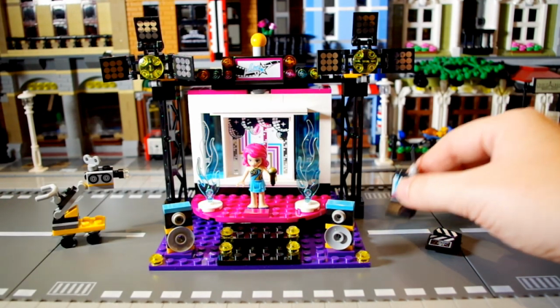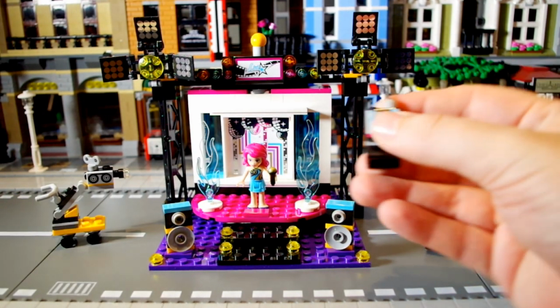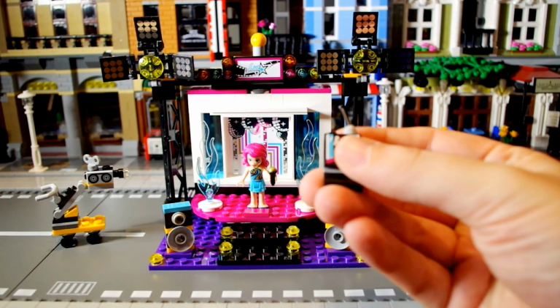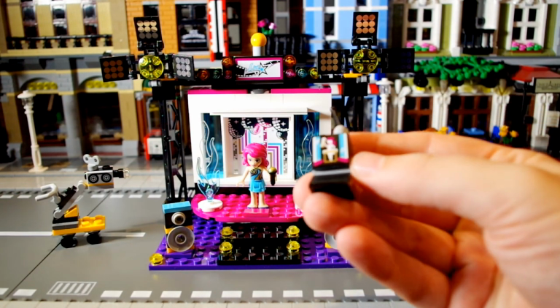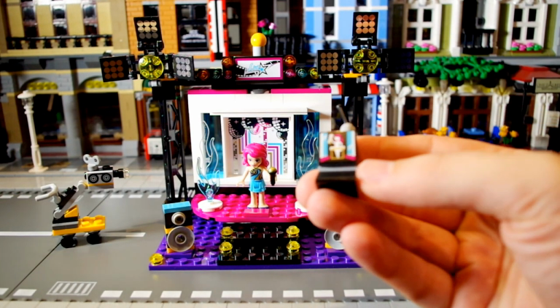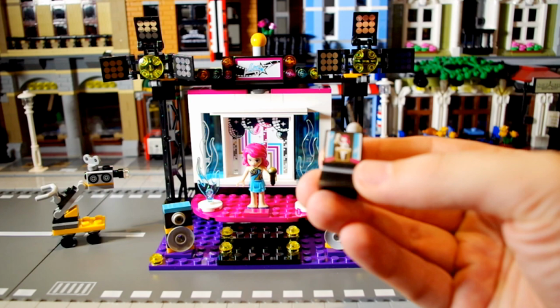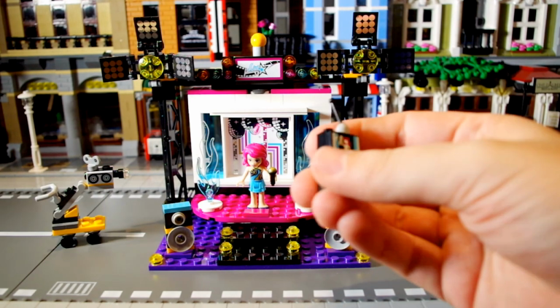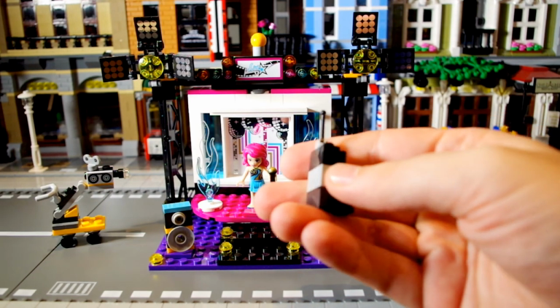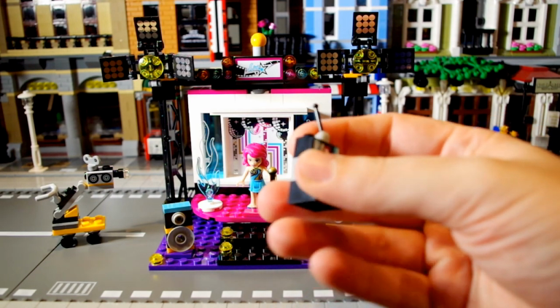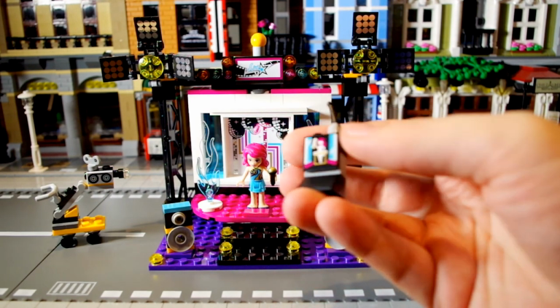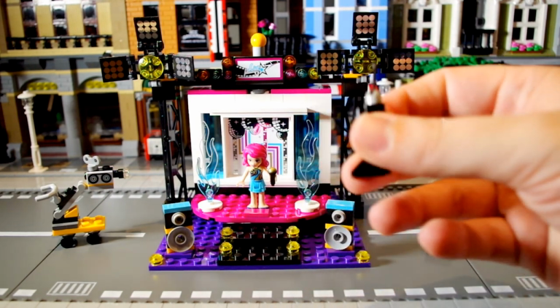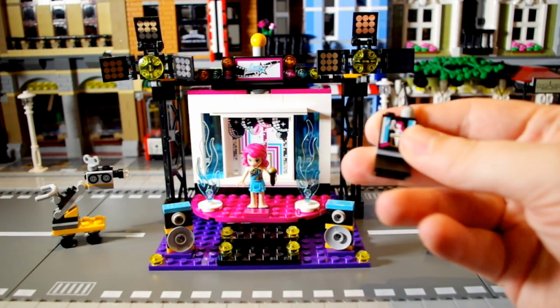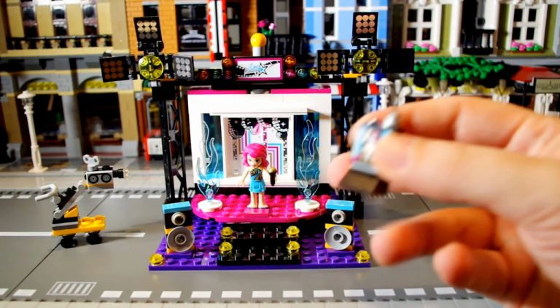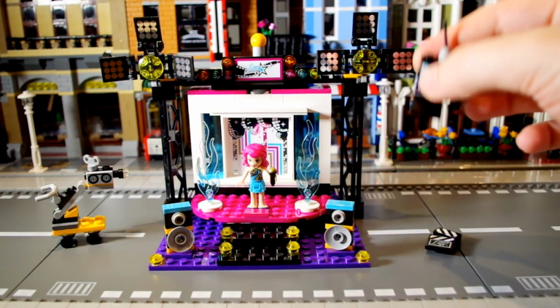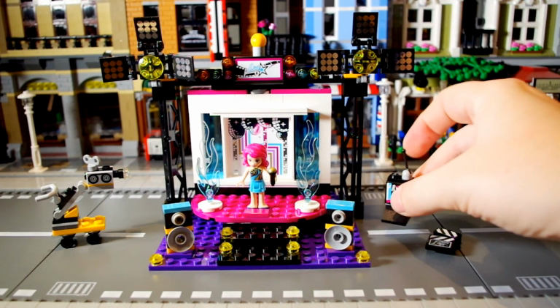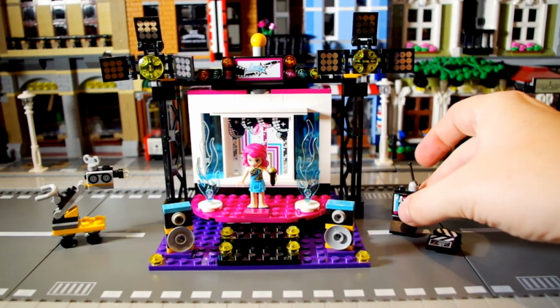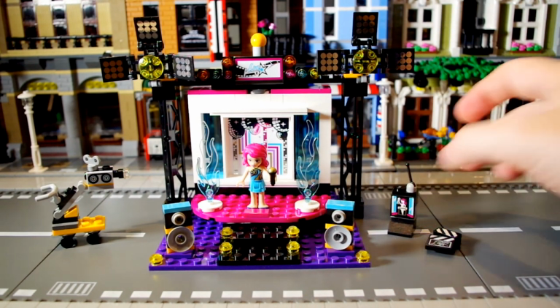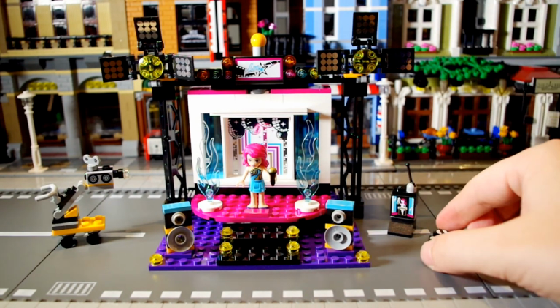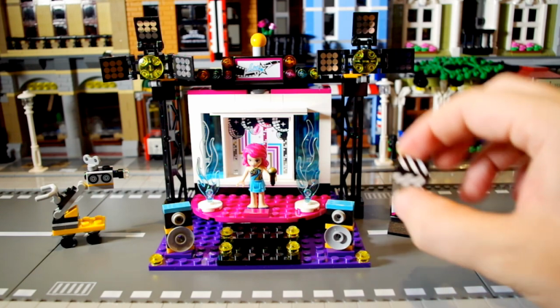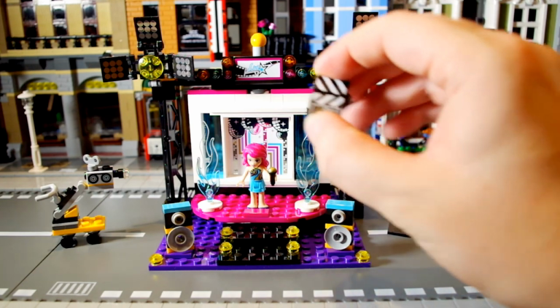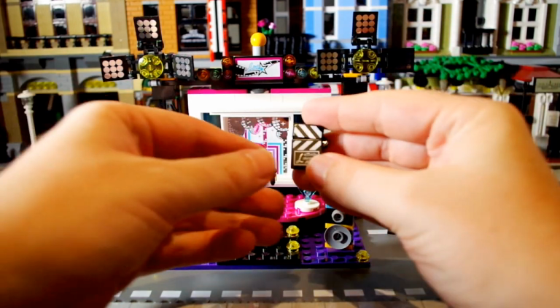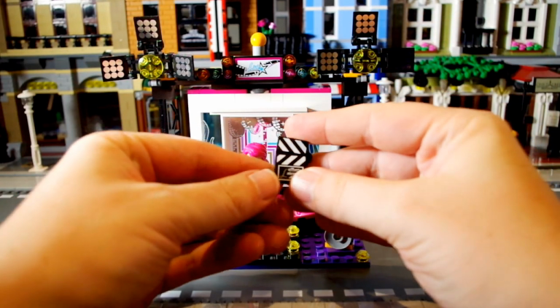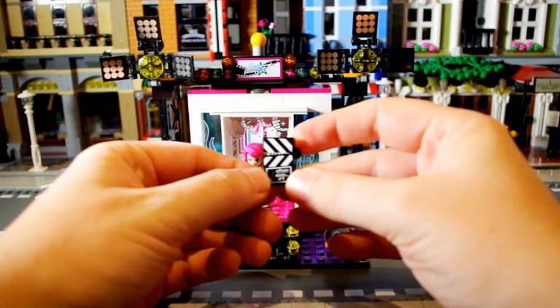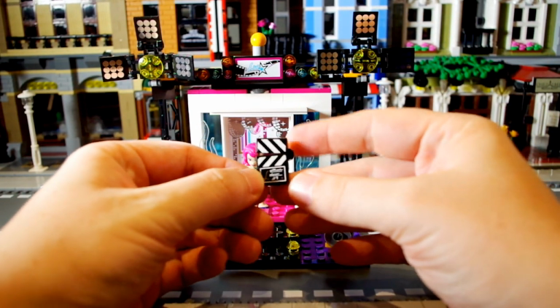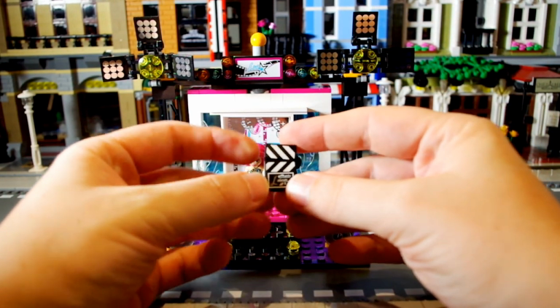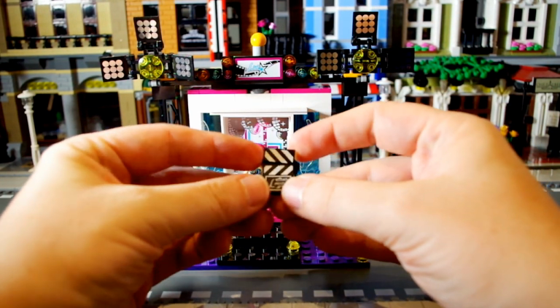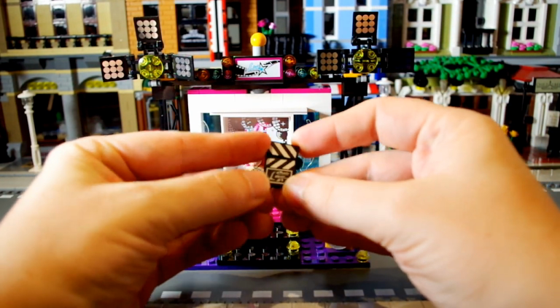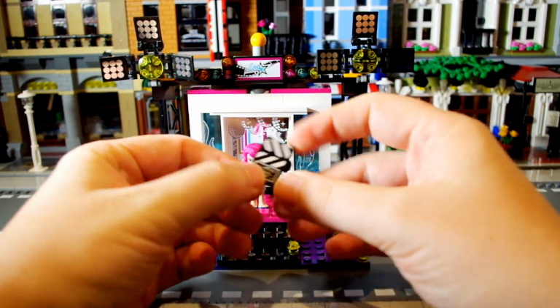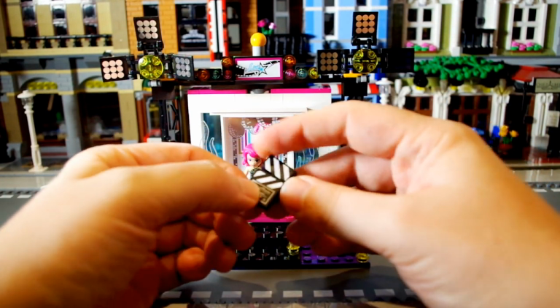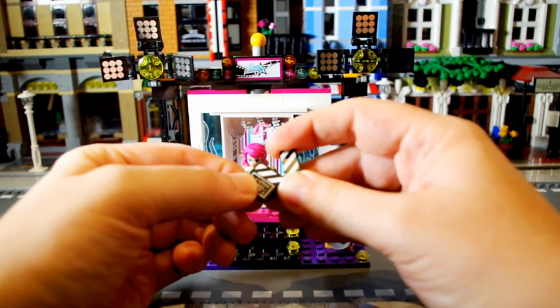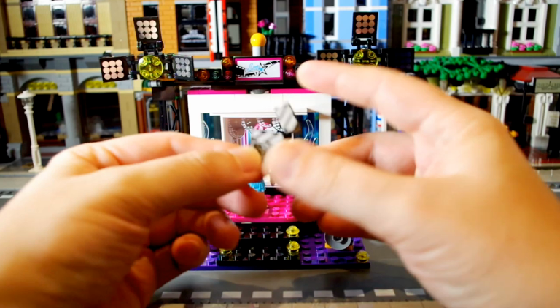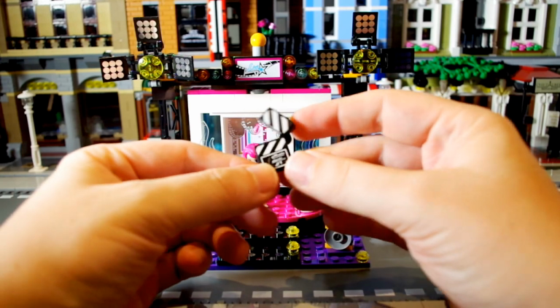I'm not so sure what this is — I think this is just a TV, maybe it's supposed to be displaying the live broadcast or something like that. This is really nice and is going to come in so handy. I'm going to use this all over the place — I think I'll use it in my YouTube videos.